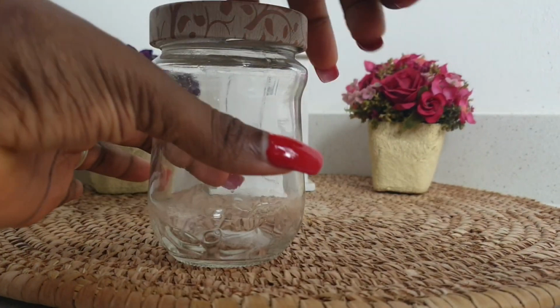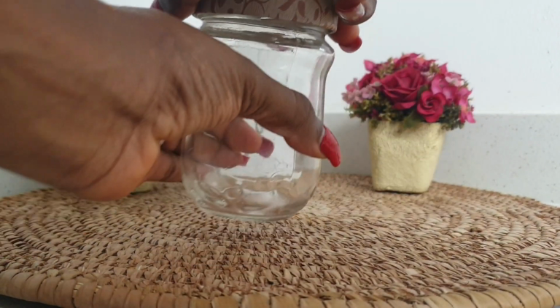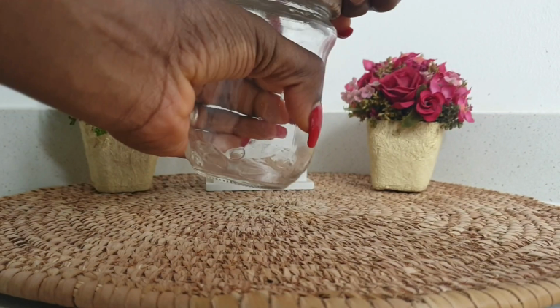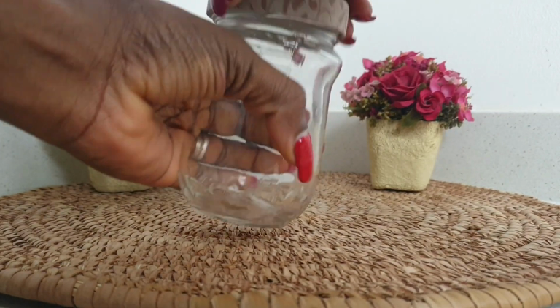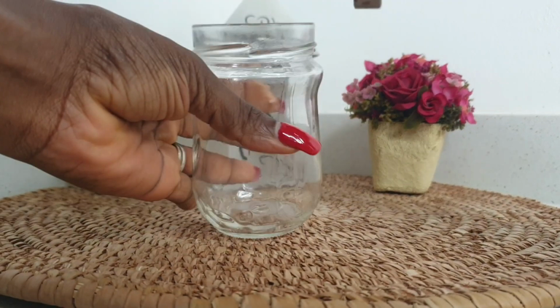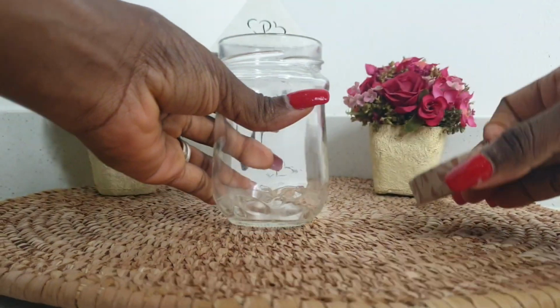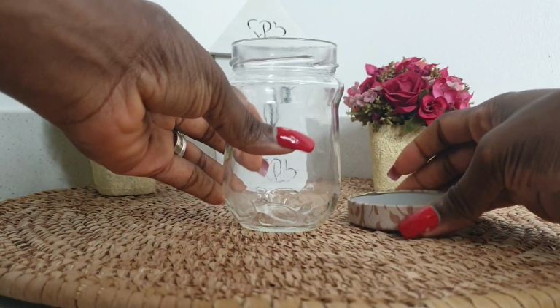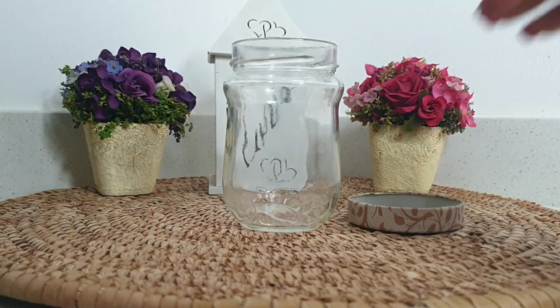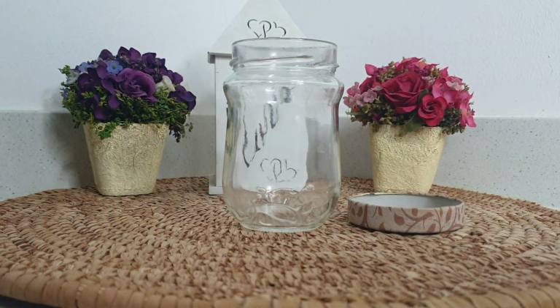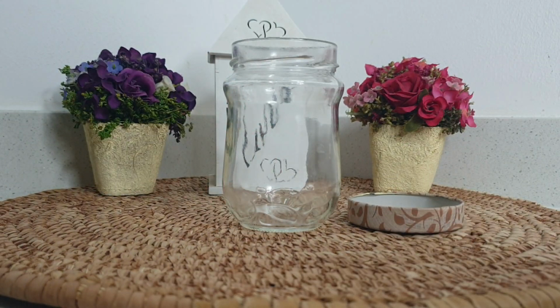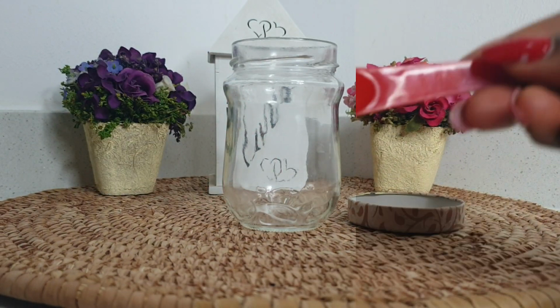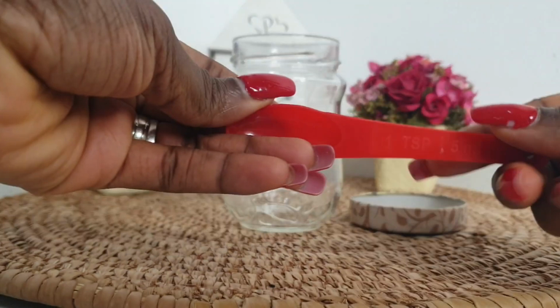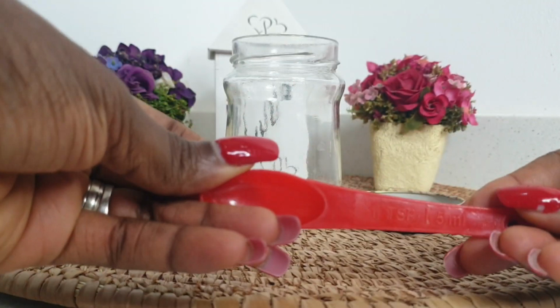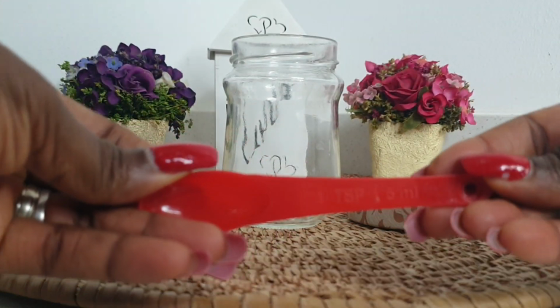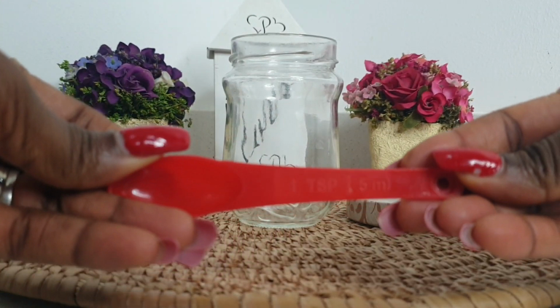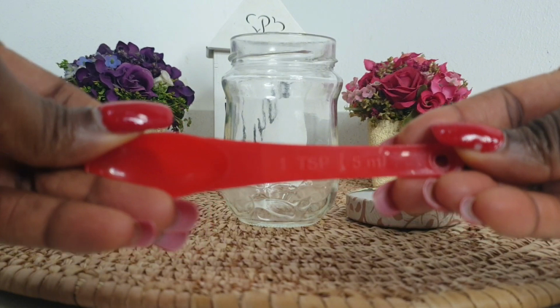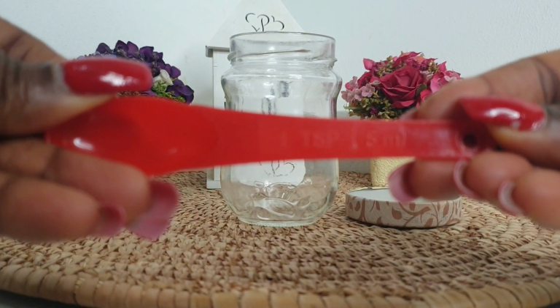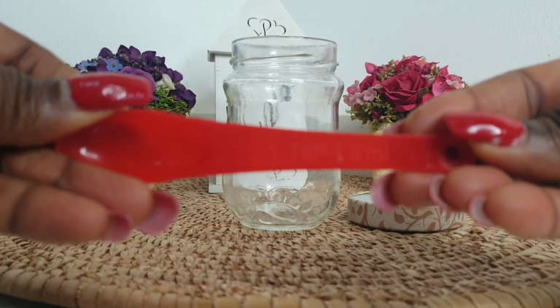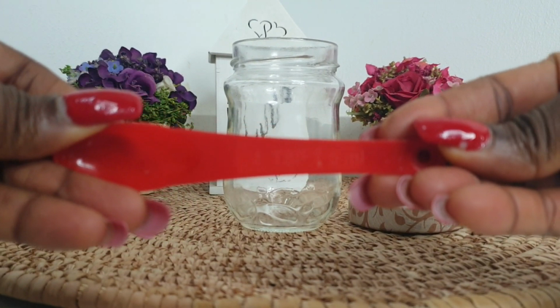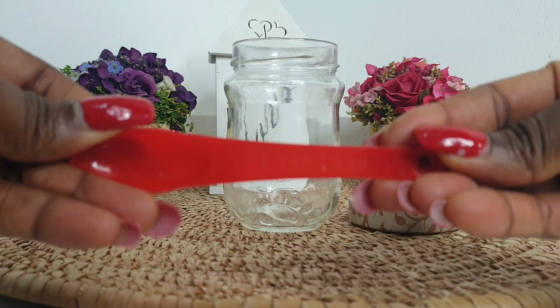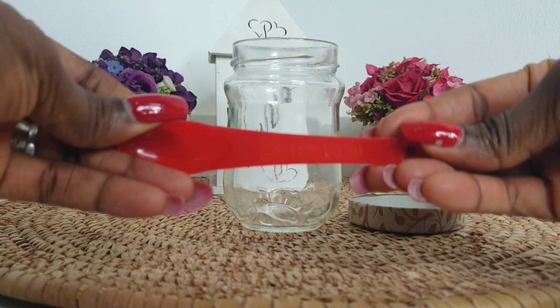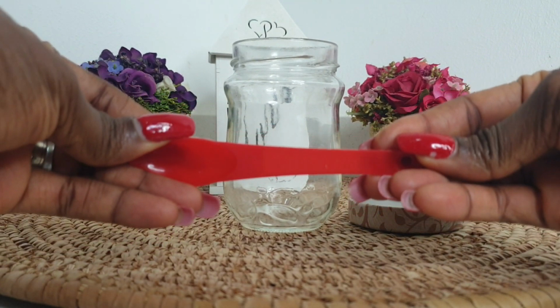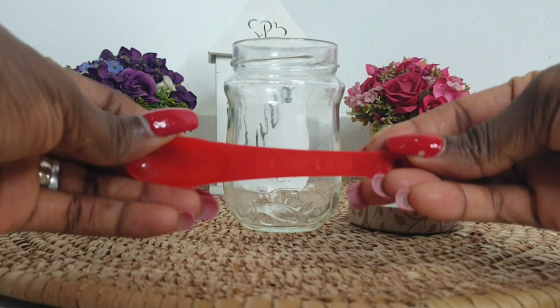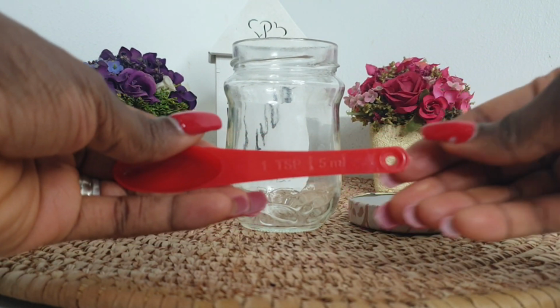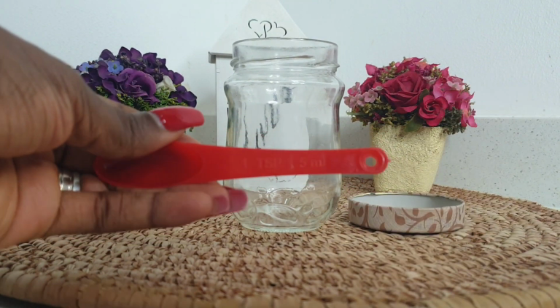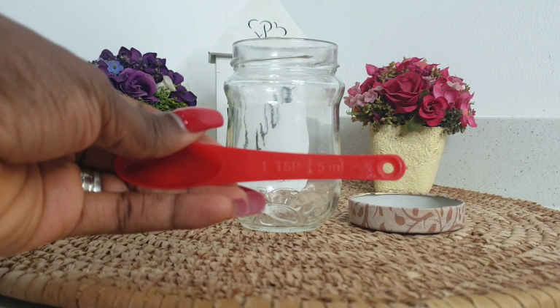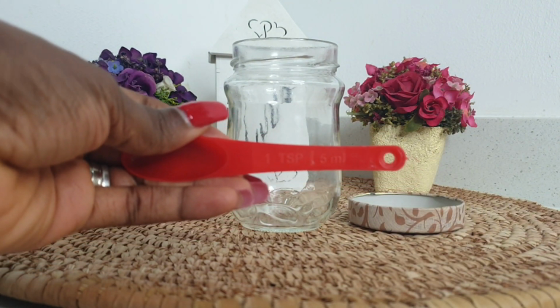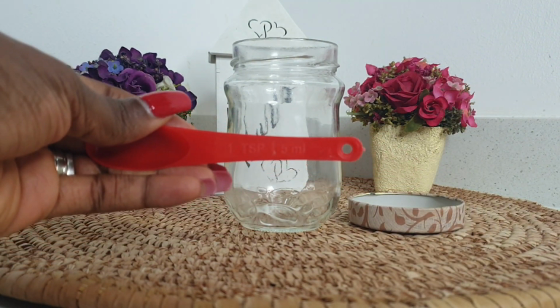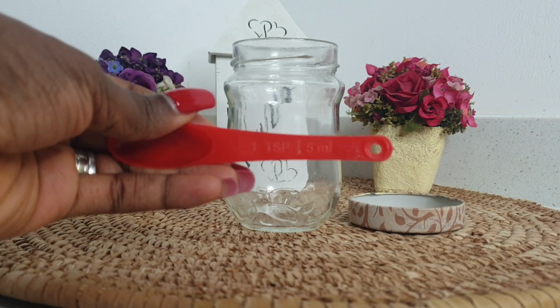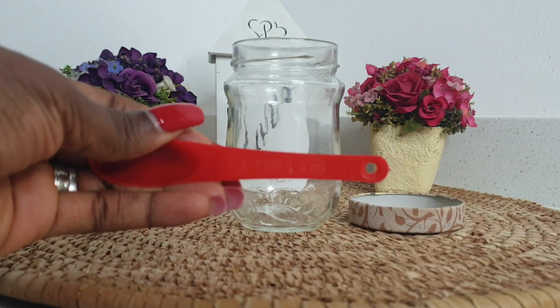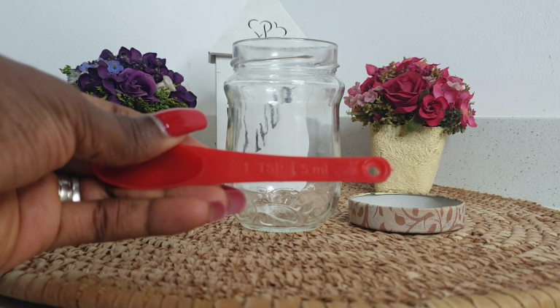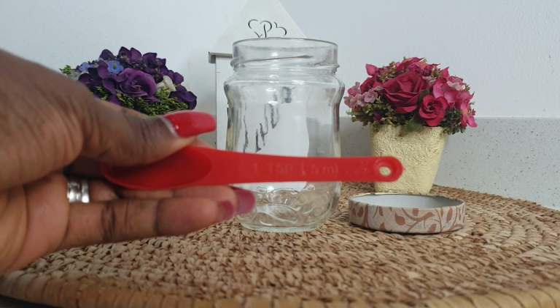We need a clean jar just like this. I'll be using two teaspoons of each ingredient in this recipe.